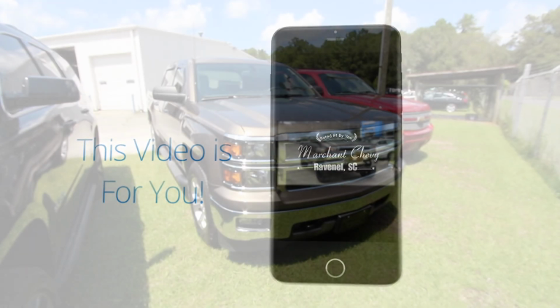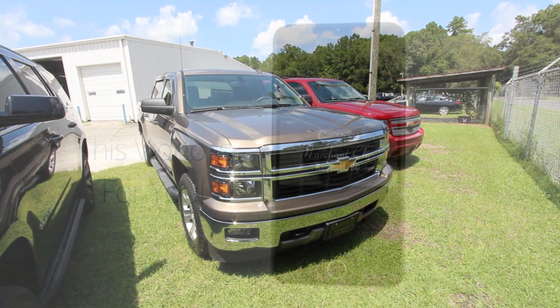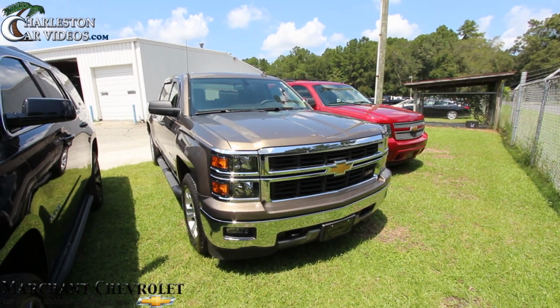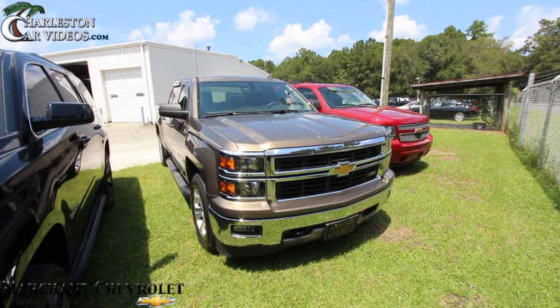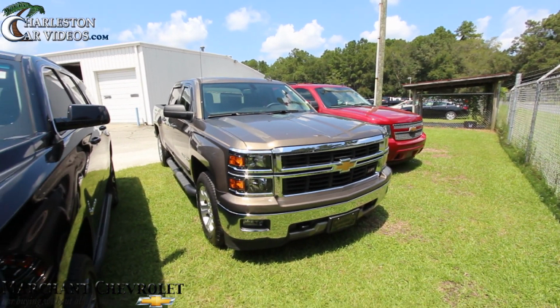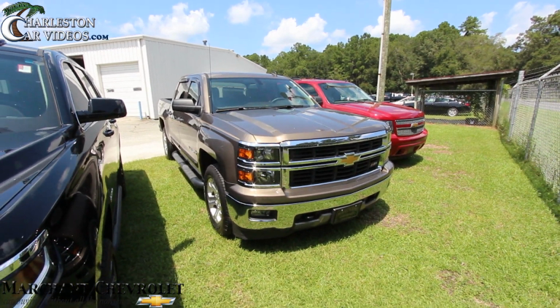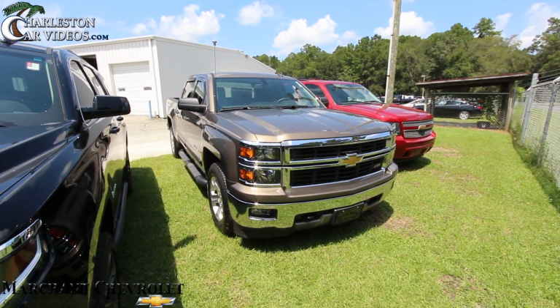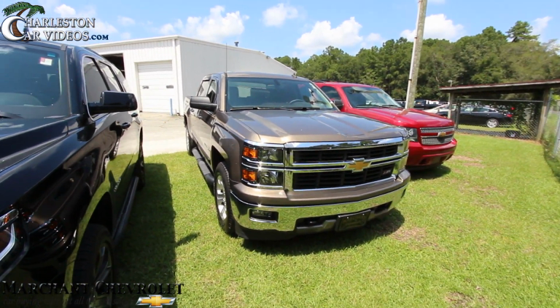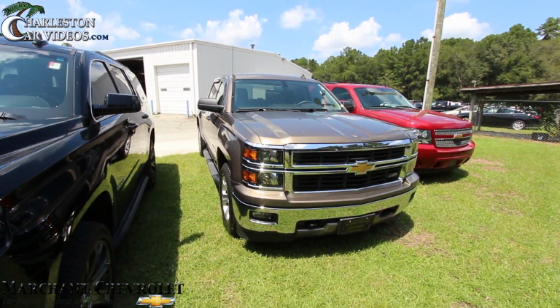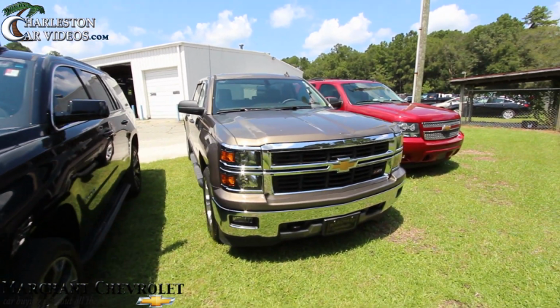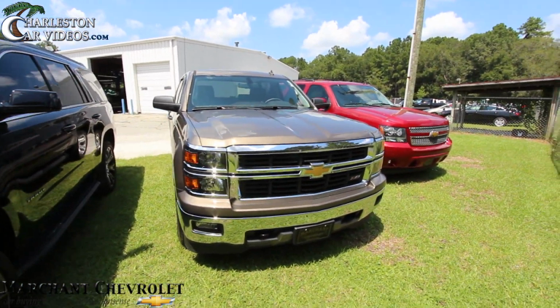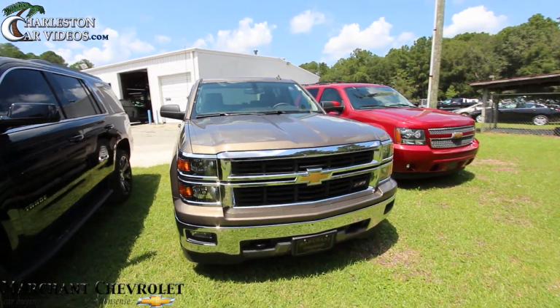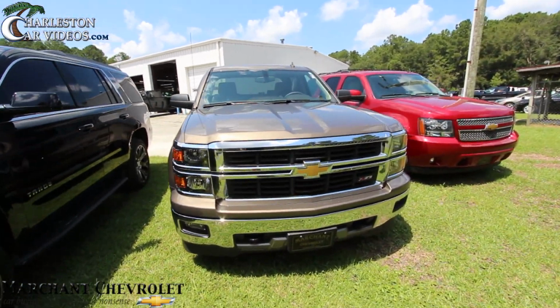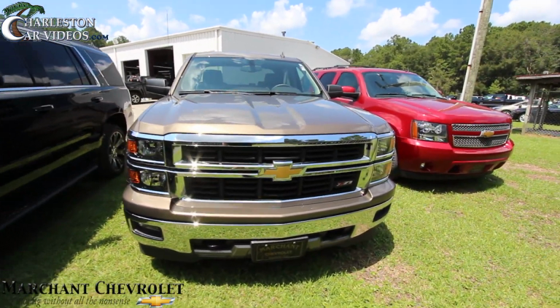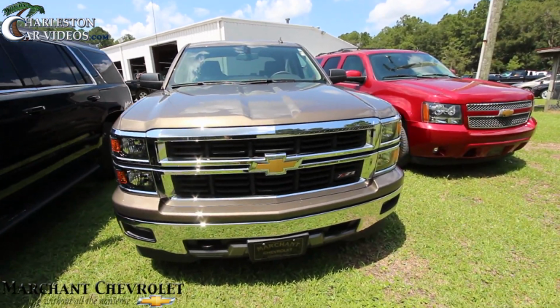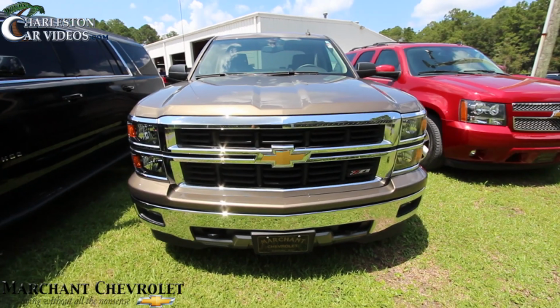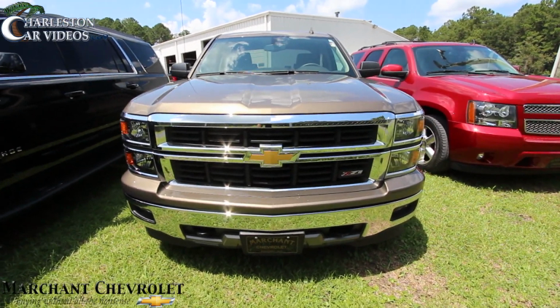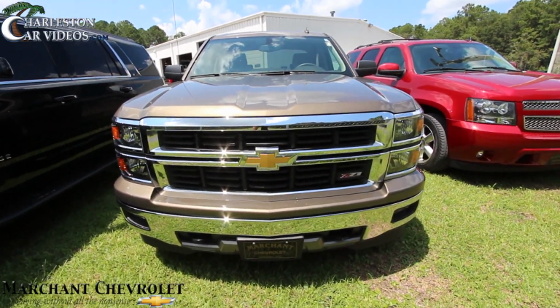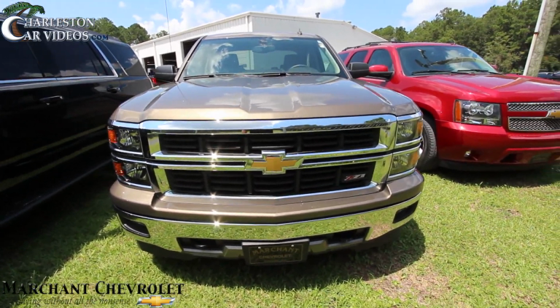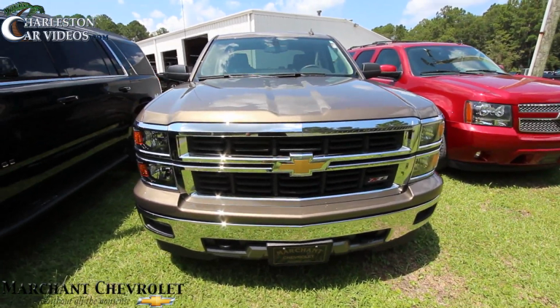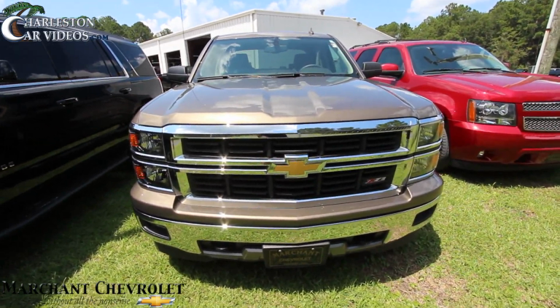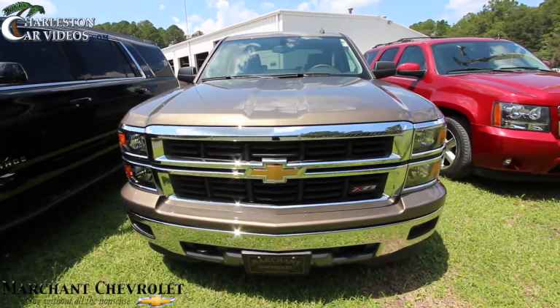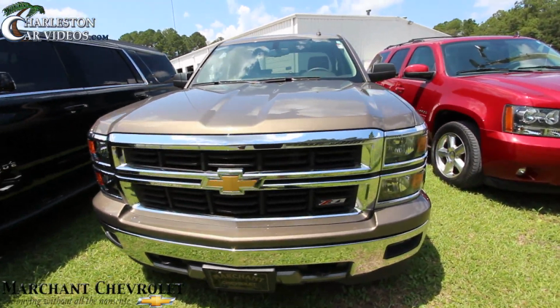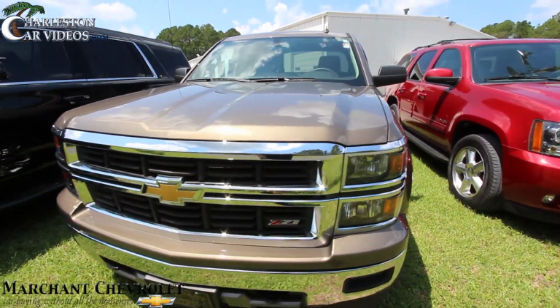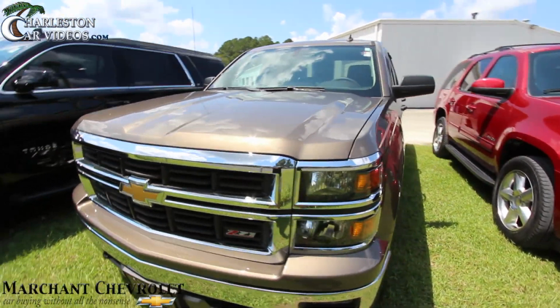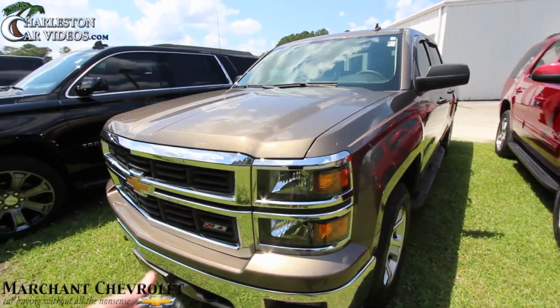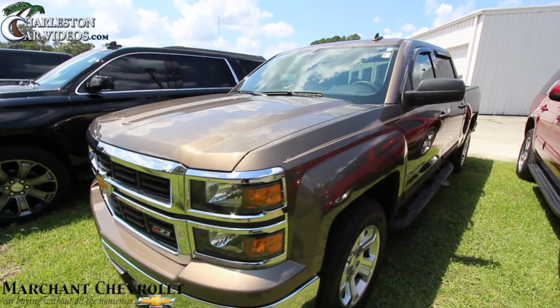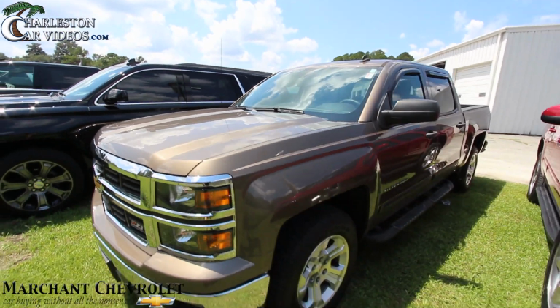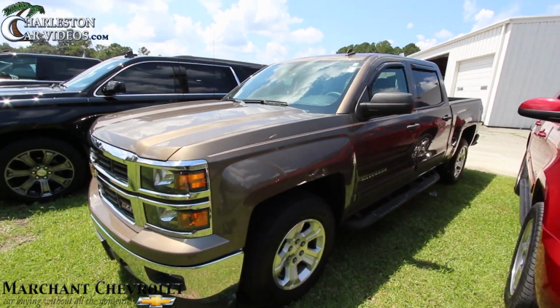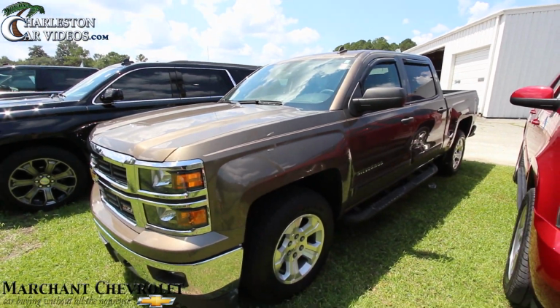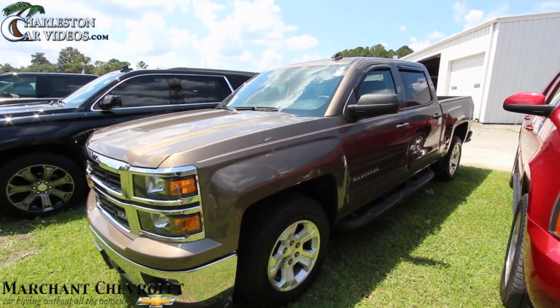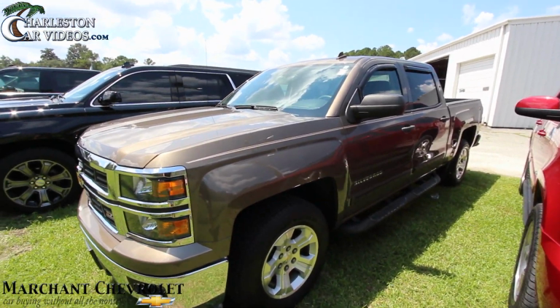What's up everybody, welcome to Marchant Chevrolet. We've got a good-looking Silverado here to show you today — a 2014. We'll do a condition report on it, let you know the price, mileage, all that good stuff, and some of the features on it. It's a Z71, so that means it's four-wheel drive.